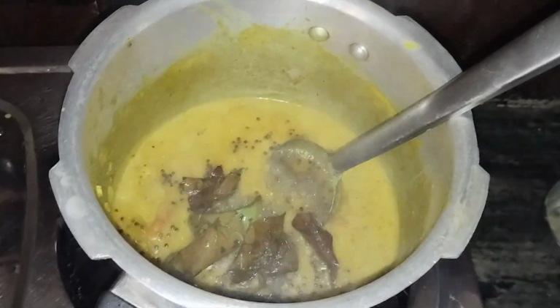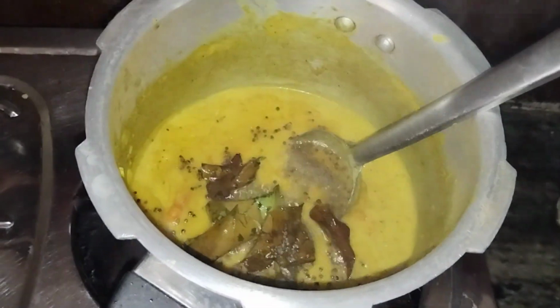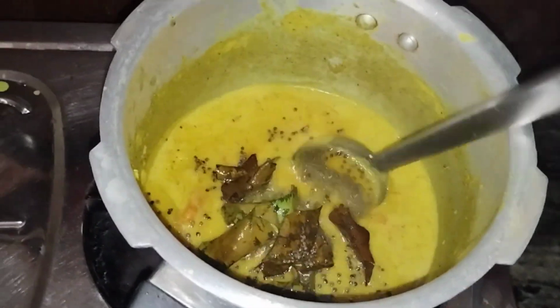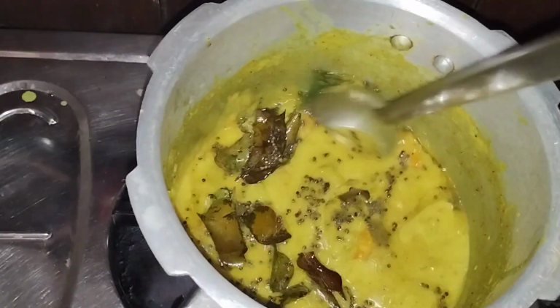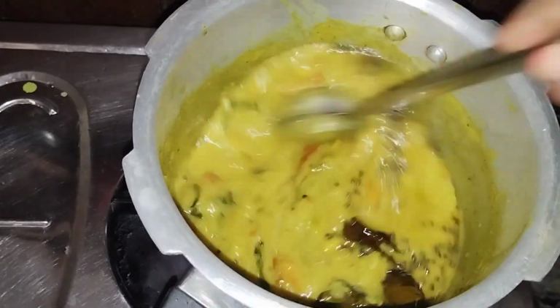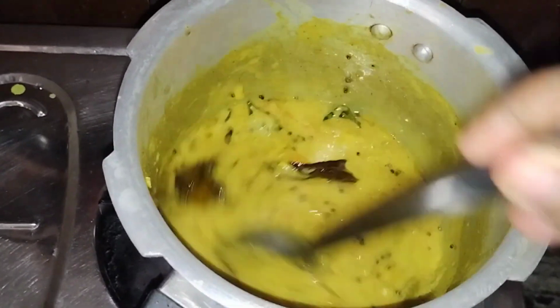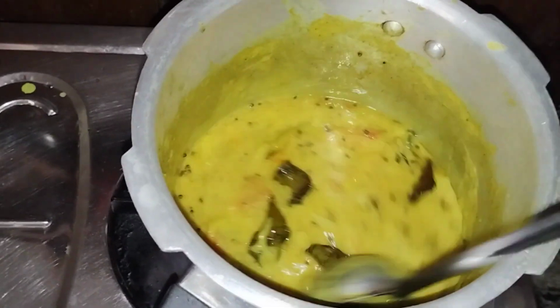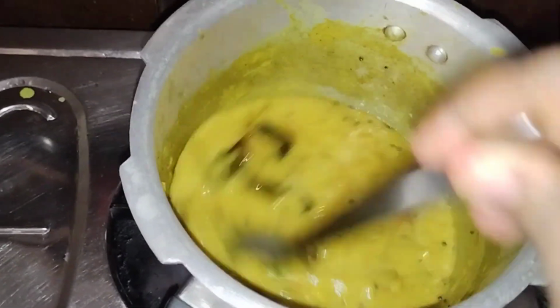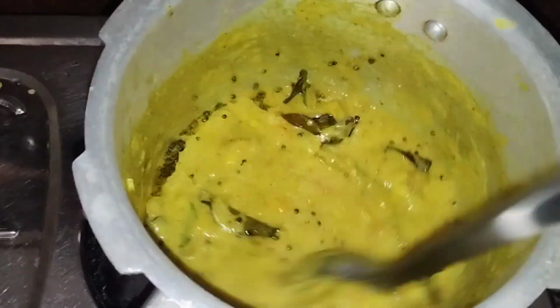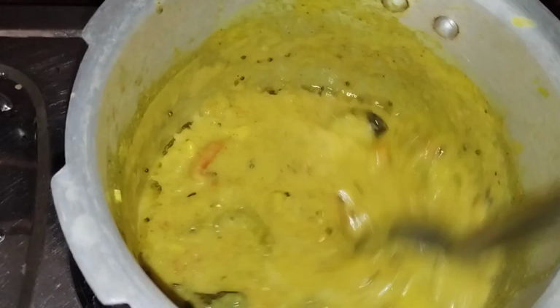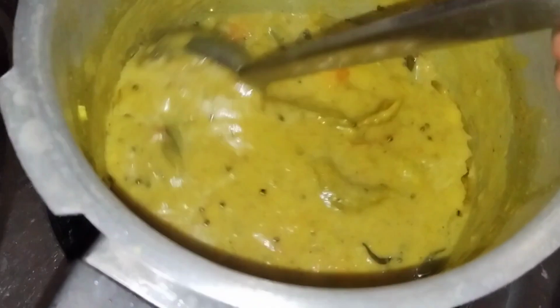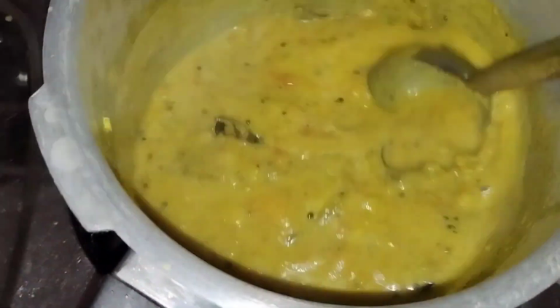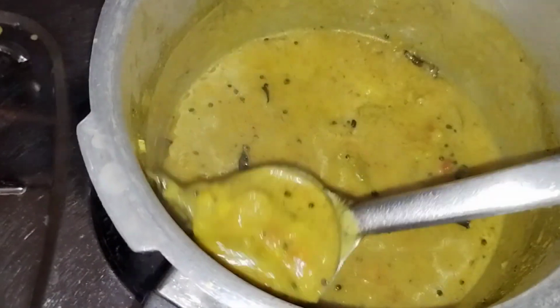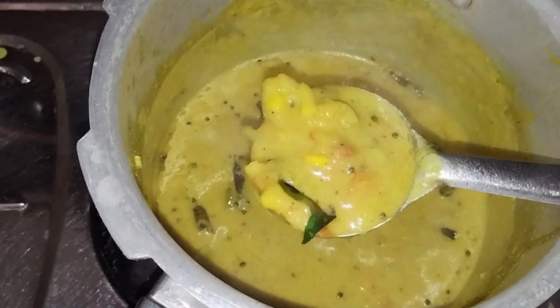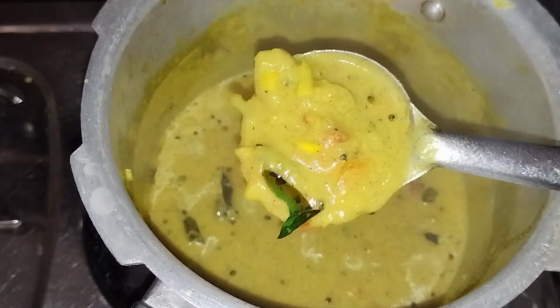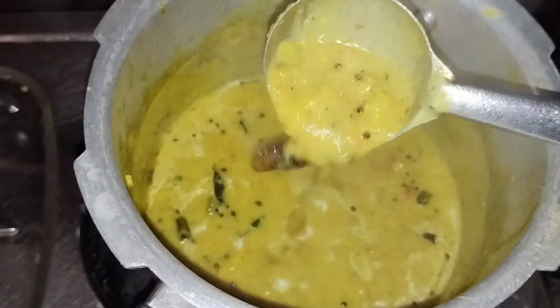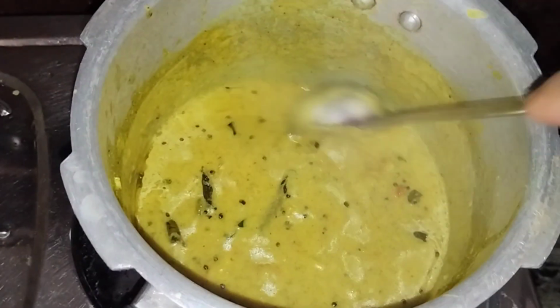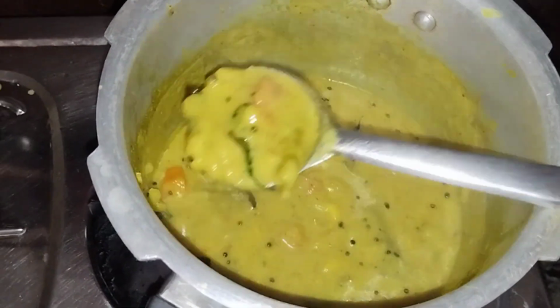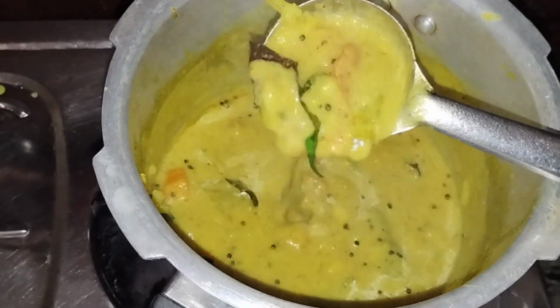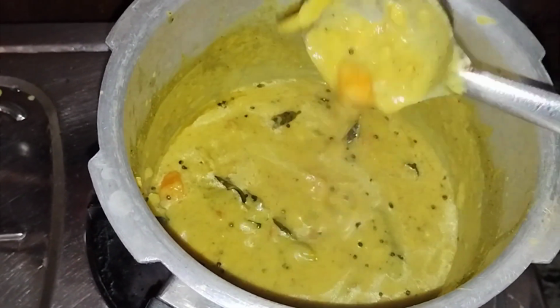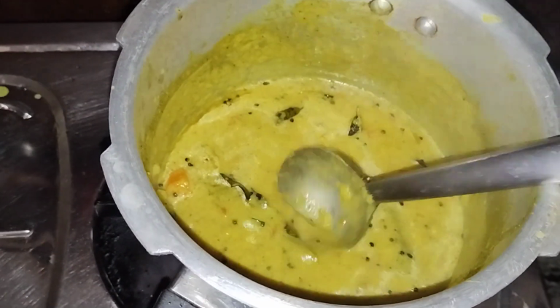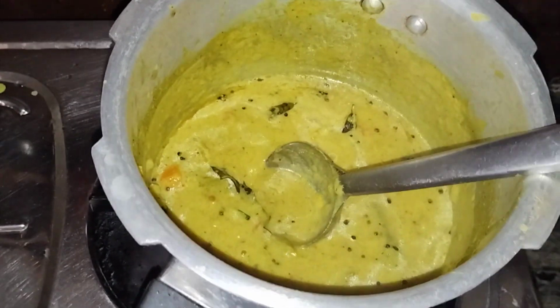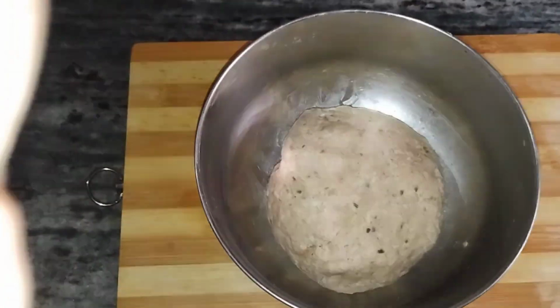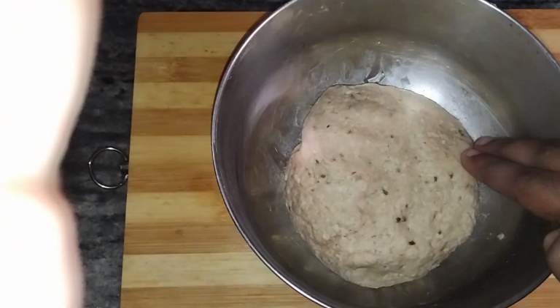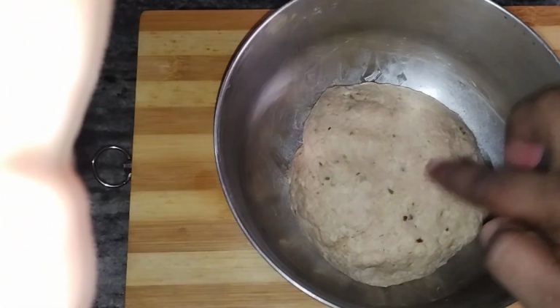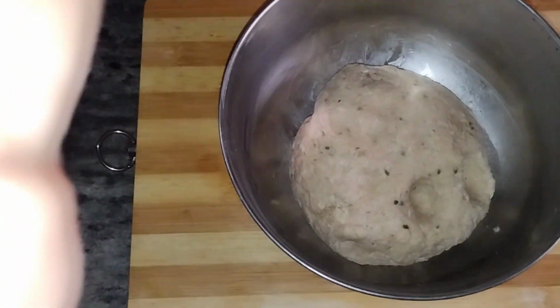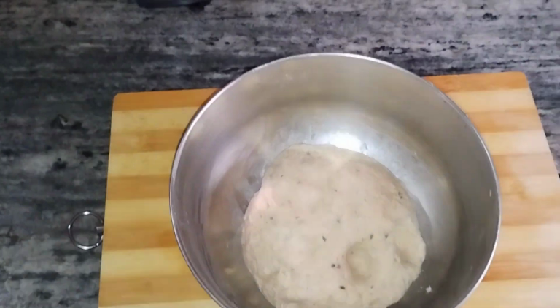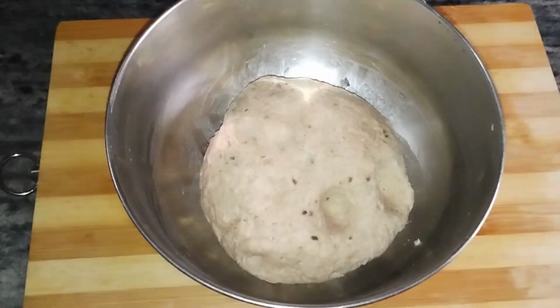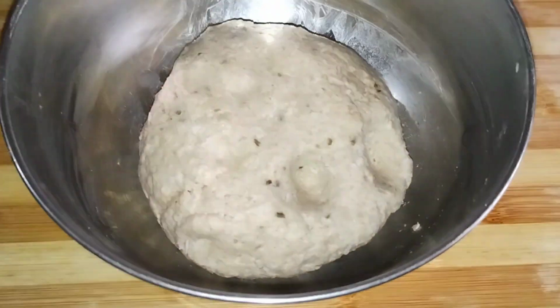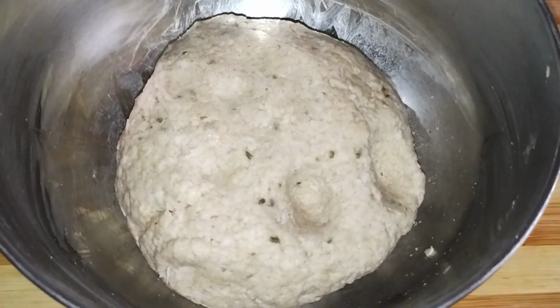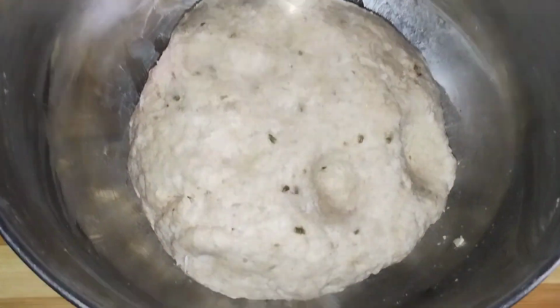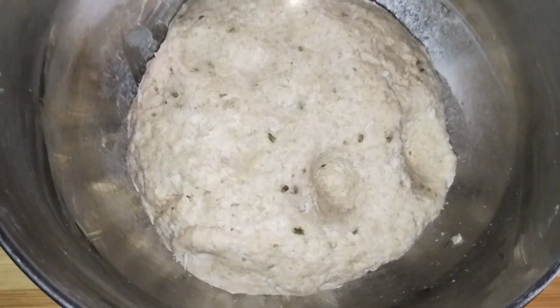Now we have to taste it. We are ready to add the rice. We will add the rice.